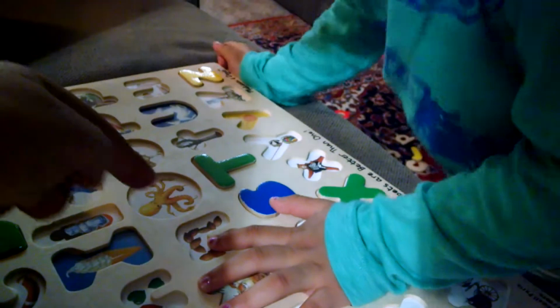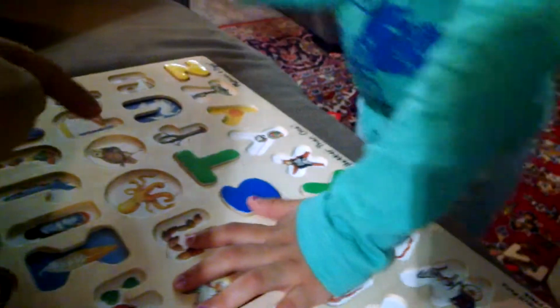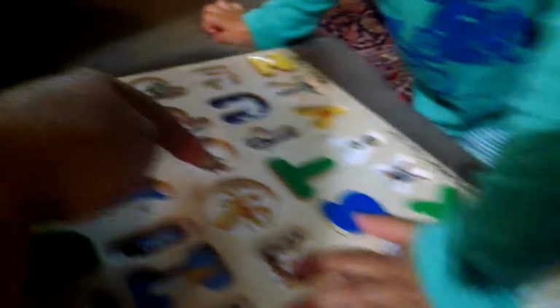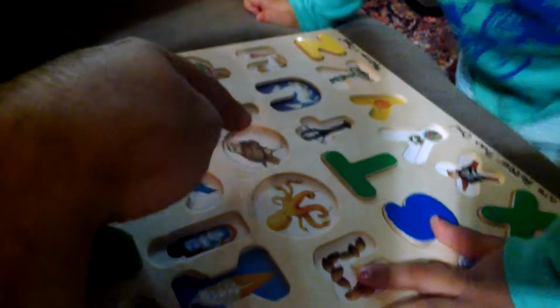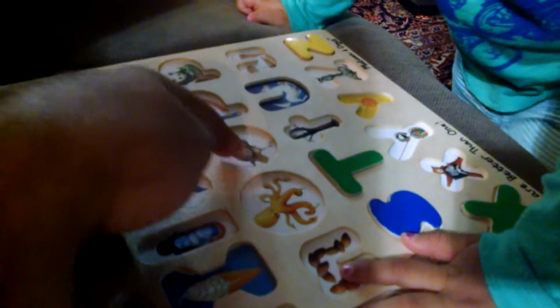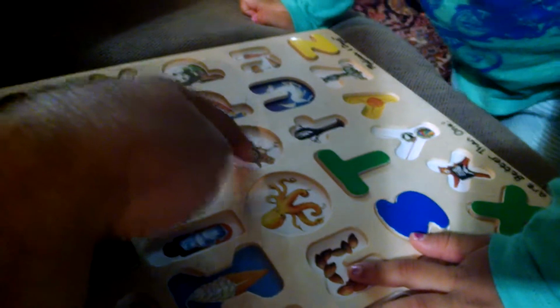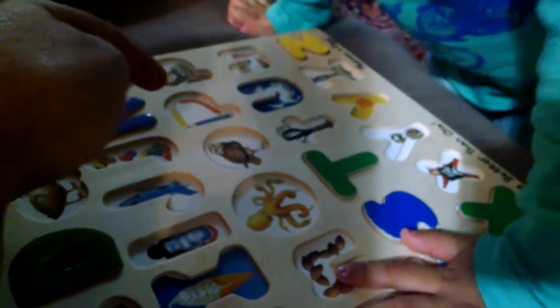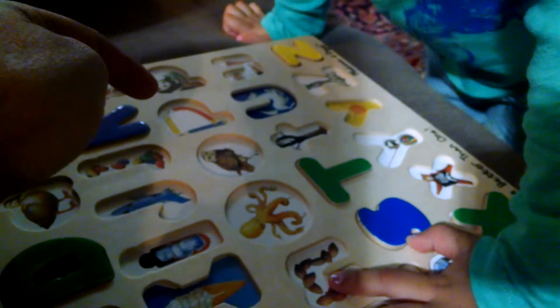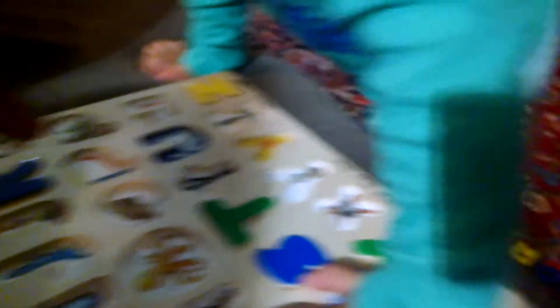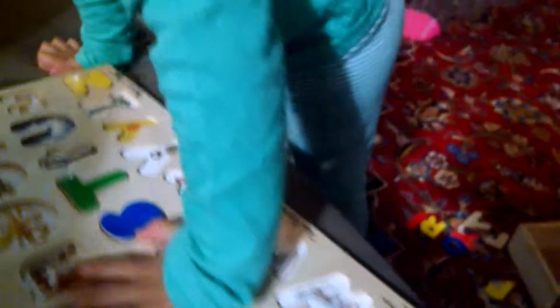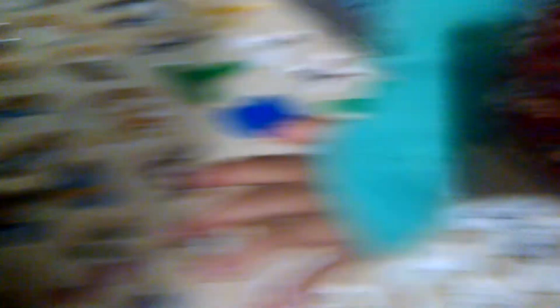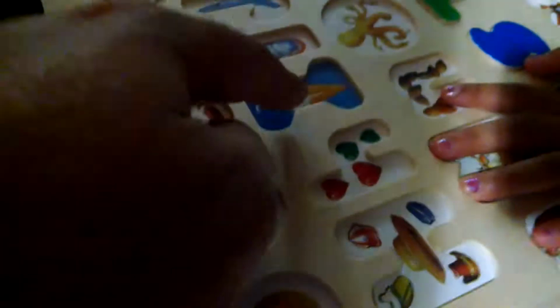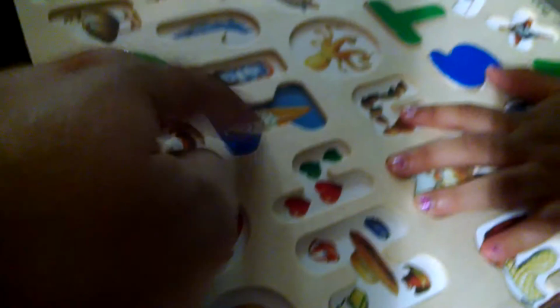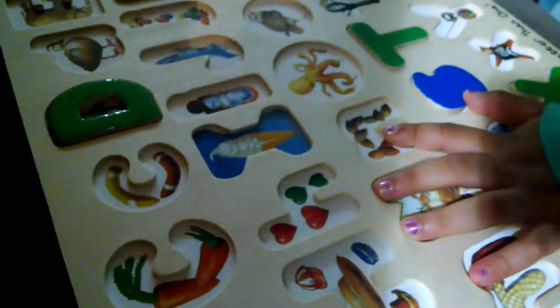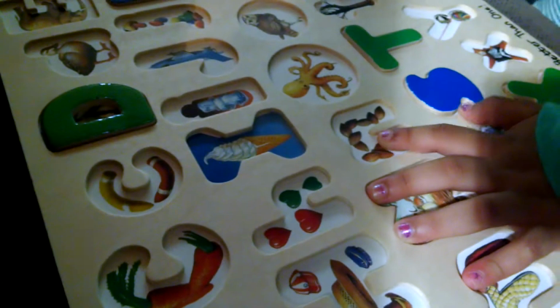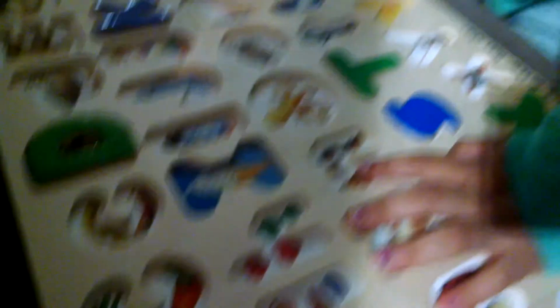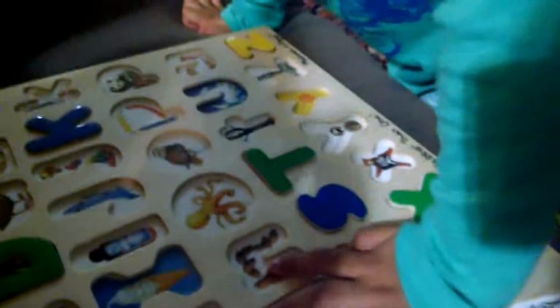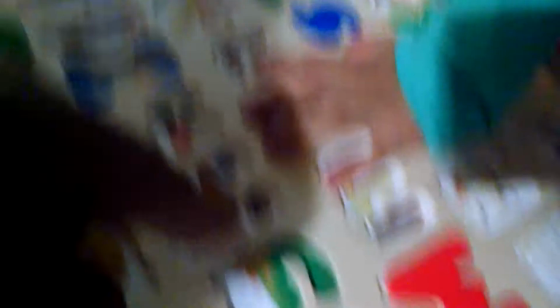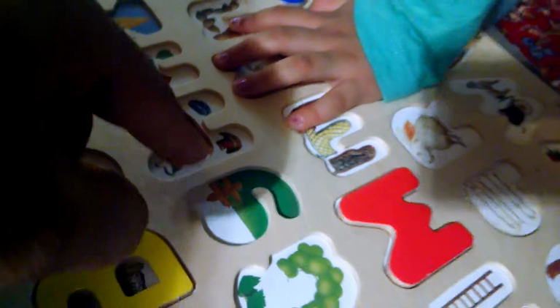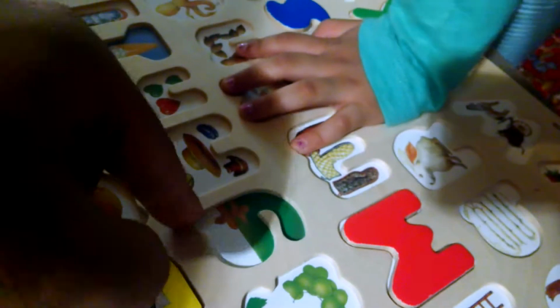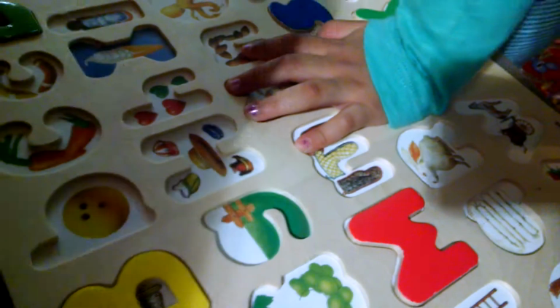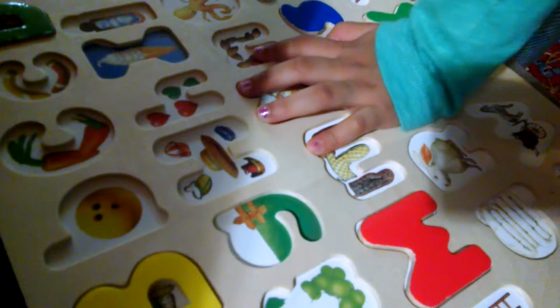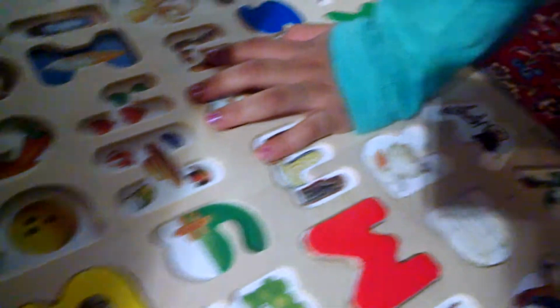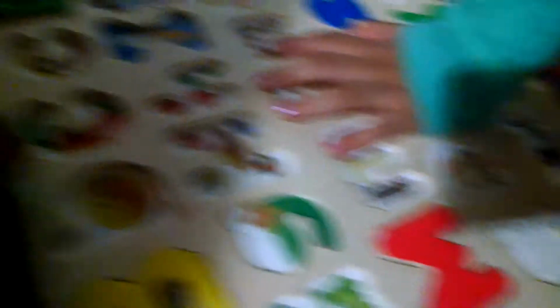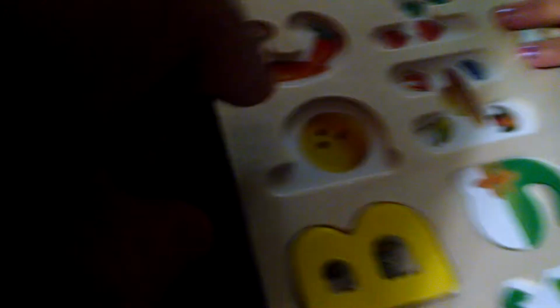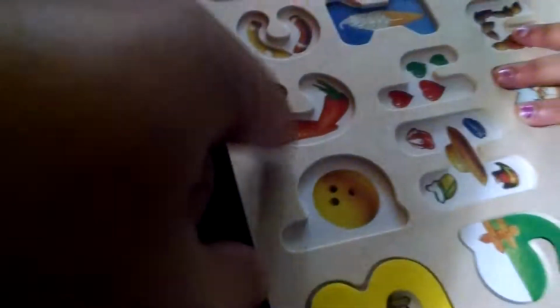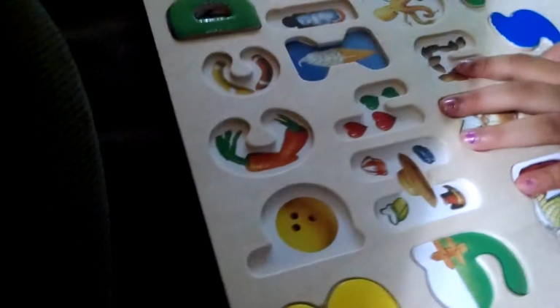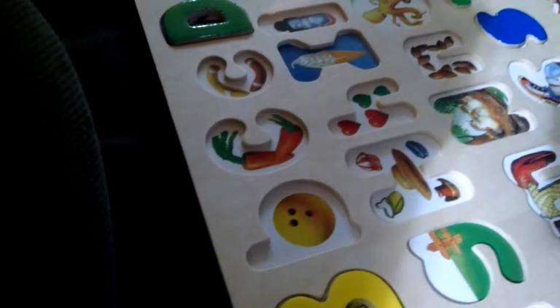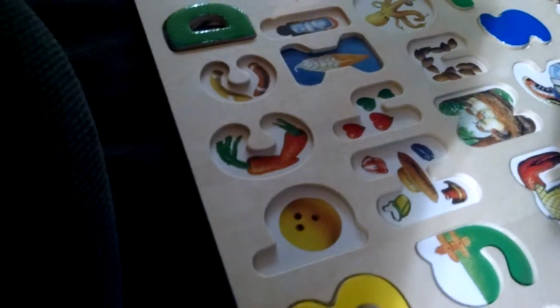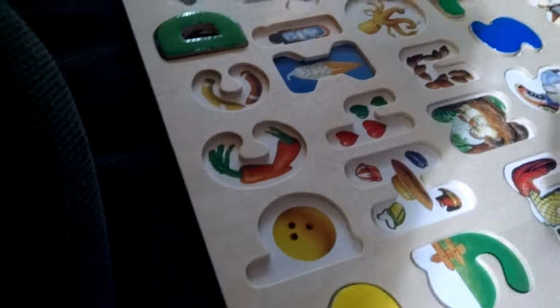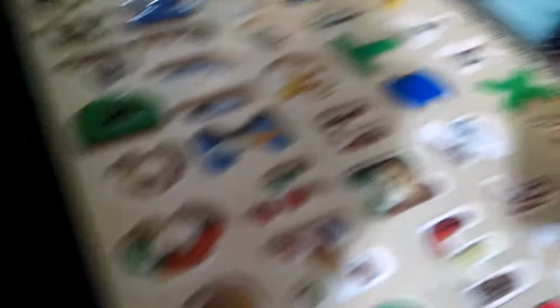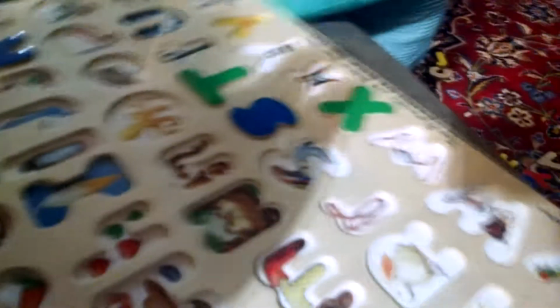Octopus. Octopus! What's that? Okay, what's this? Ice cream. What's this? Hat. What's that? Carrots. Okay.